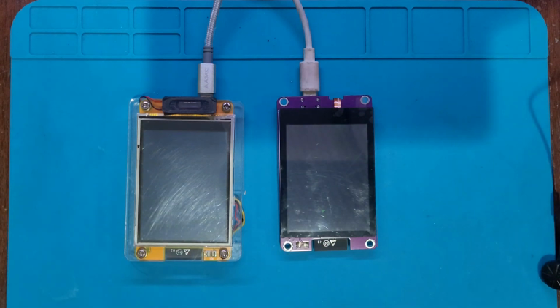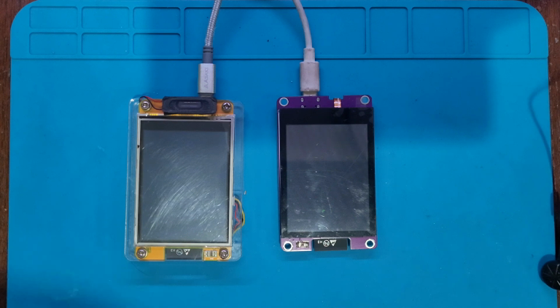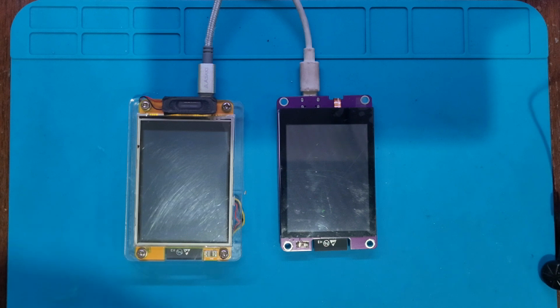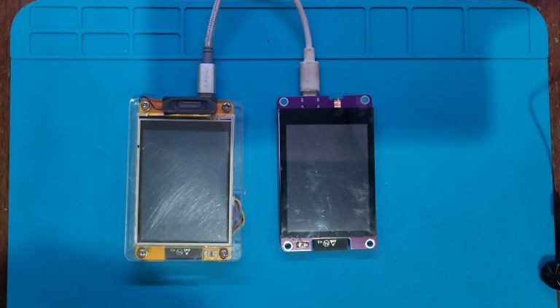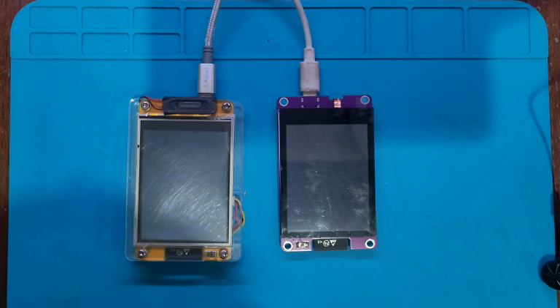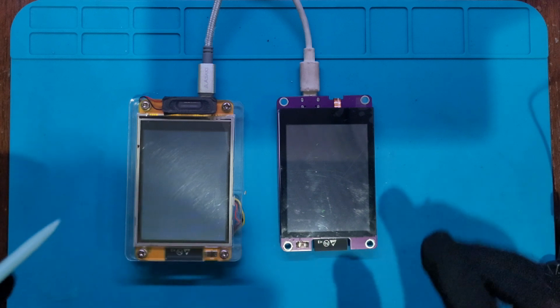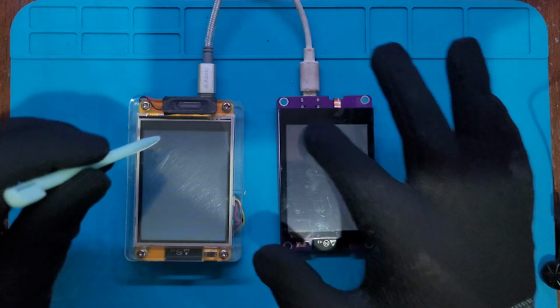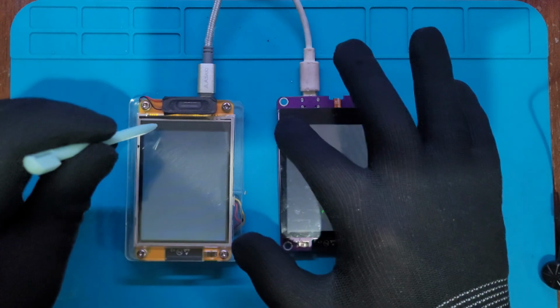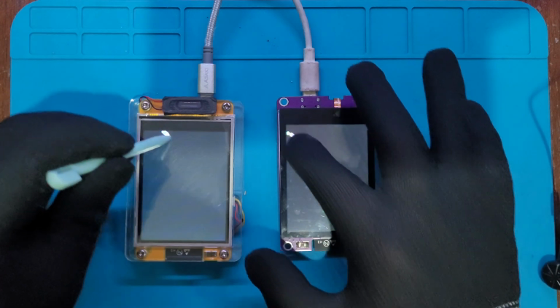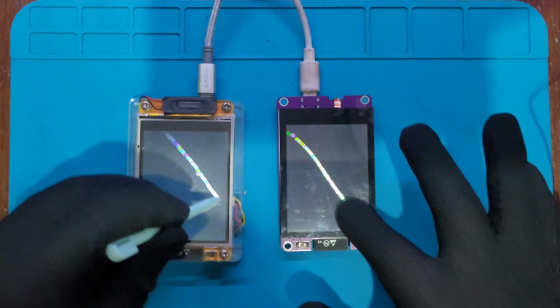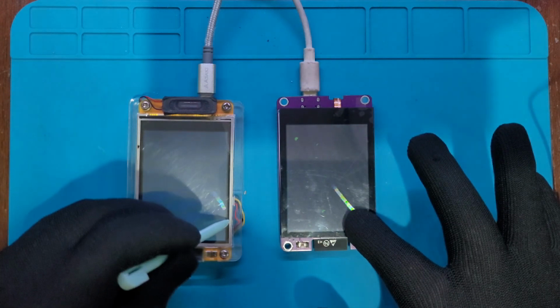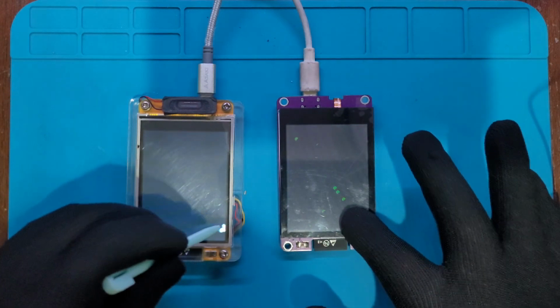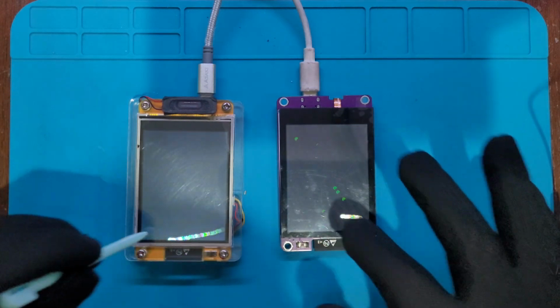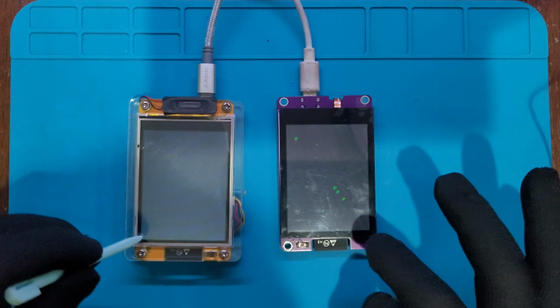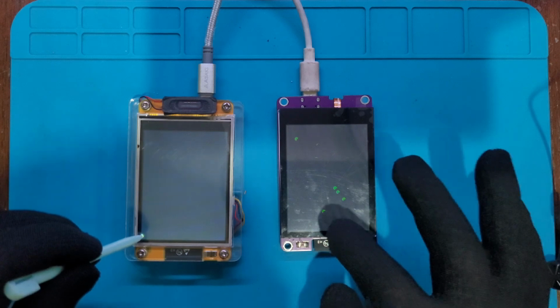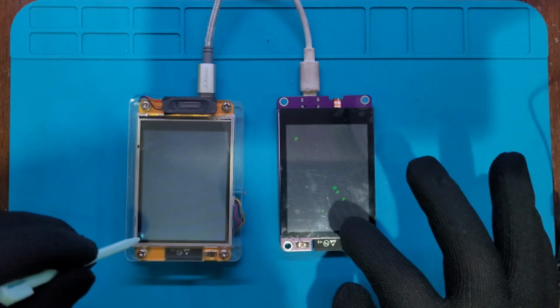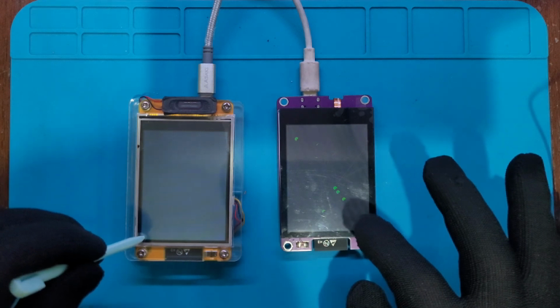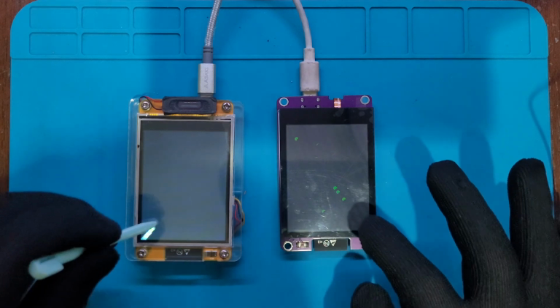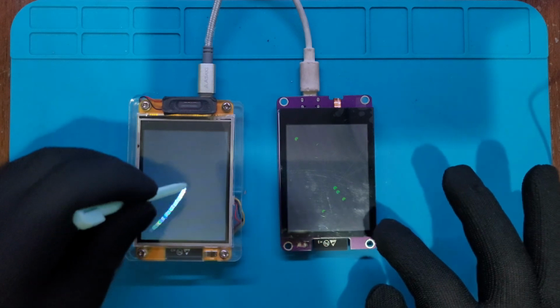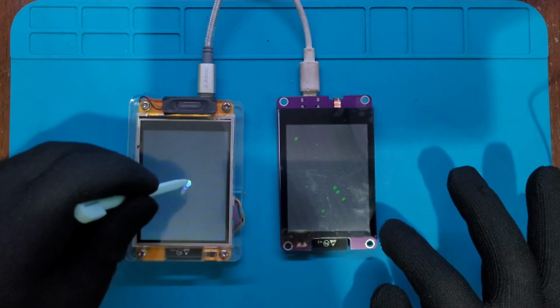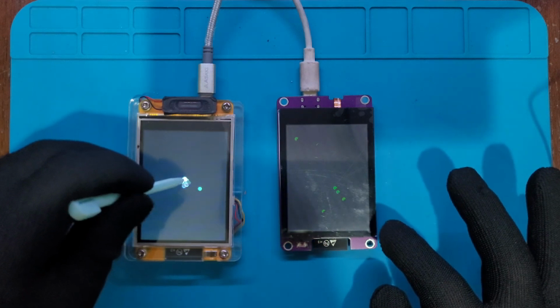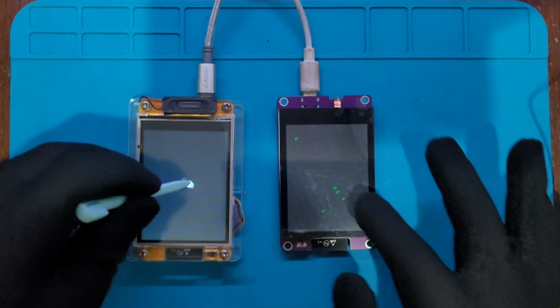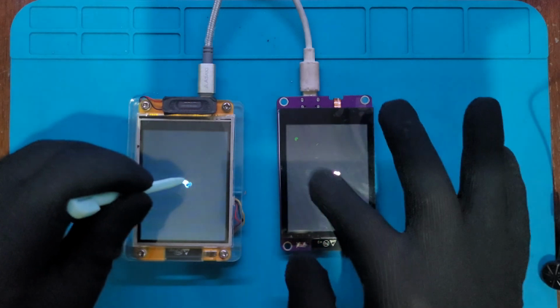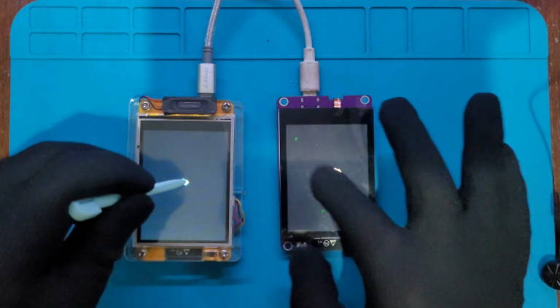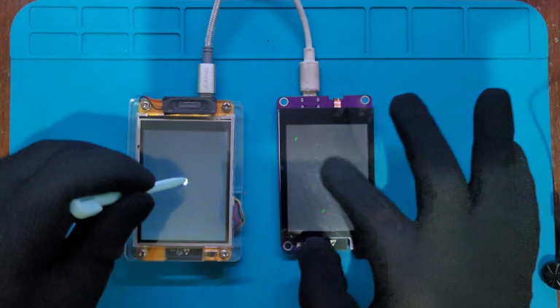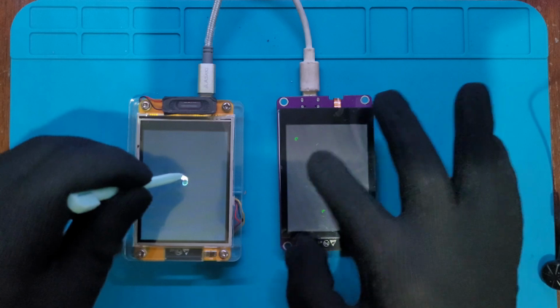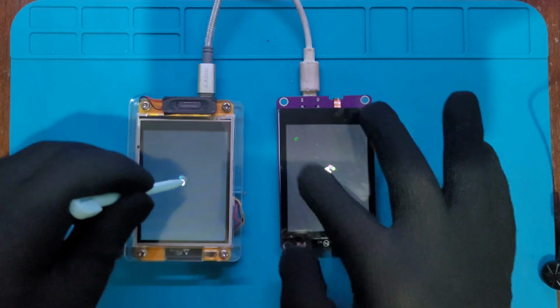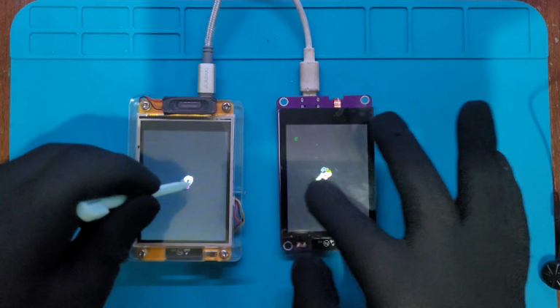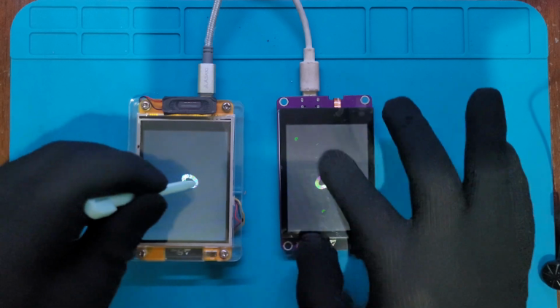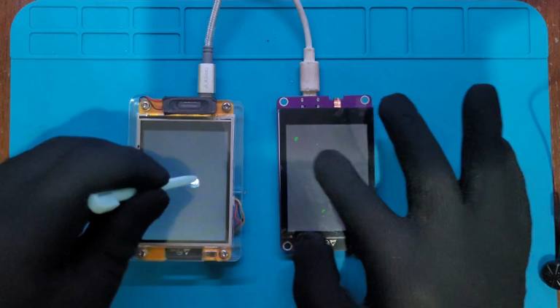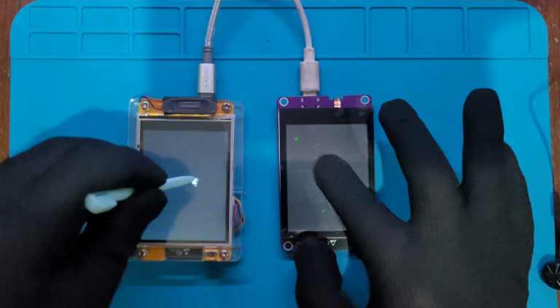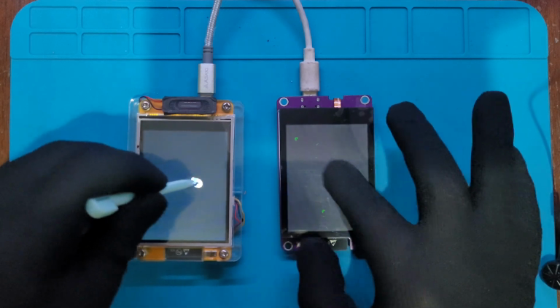On the left, the resistive screen with a stylus — you can see it's more accurate for very fine input. On the right, the capacitive screen with a finger is smooth but not as precise for tiny details.